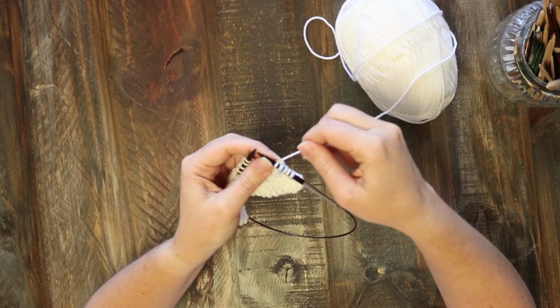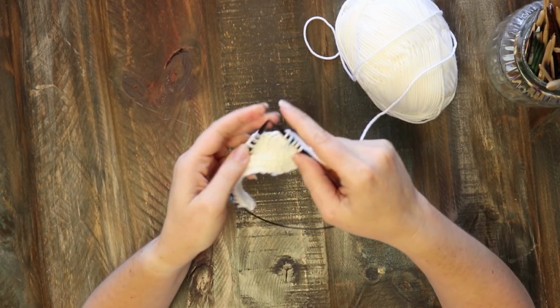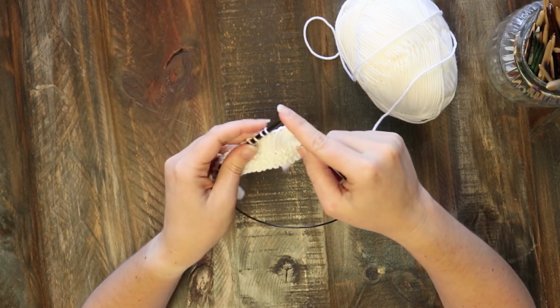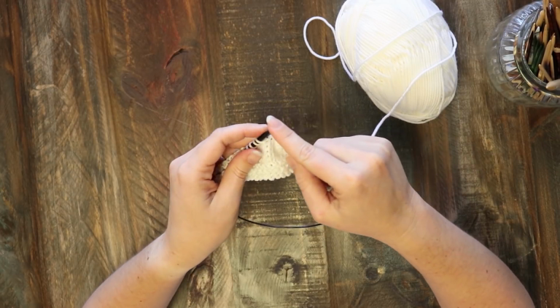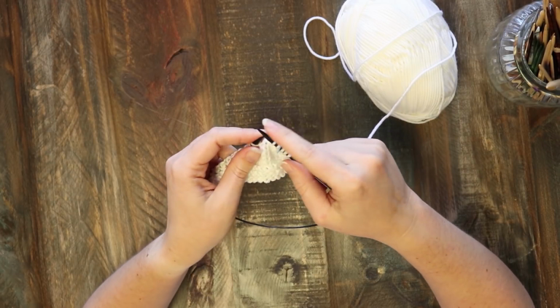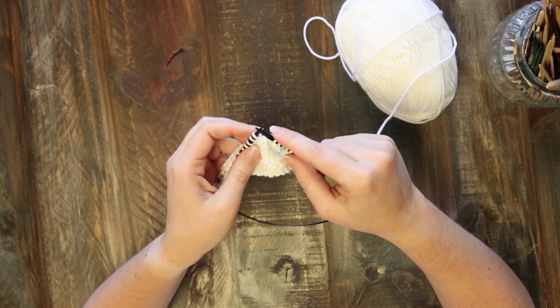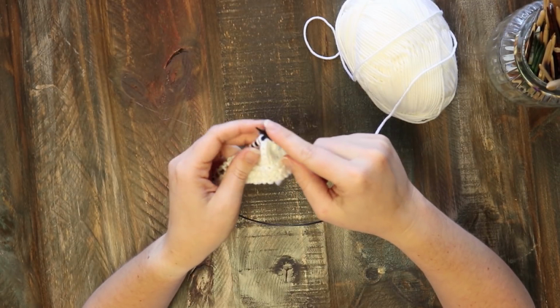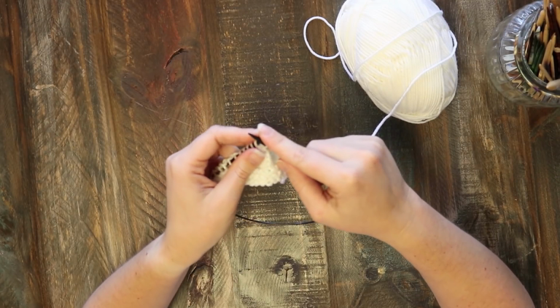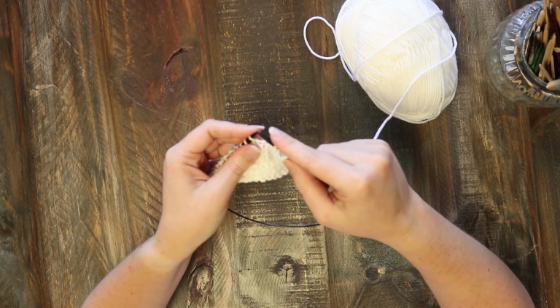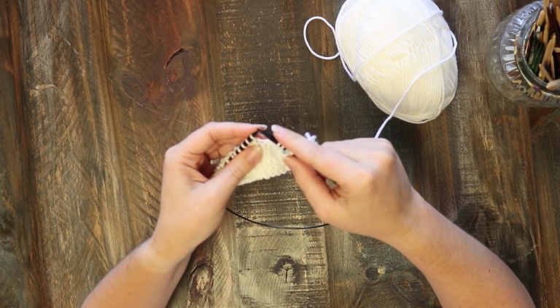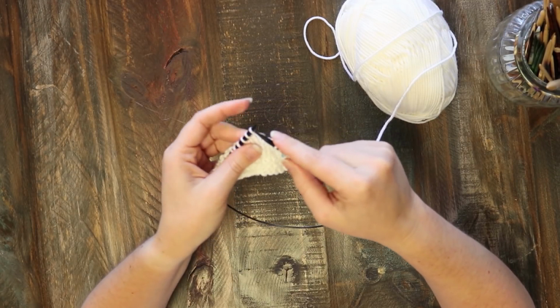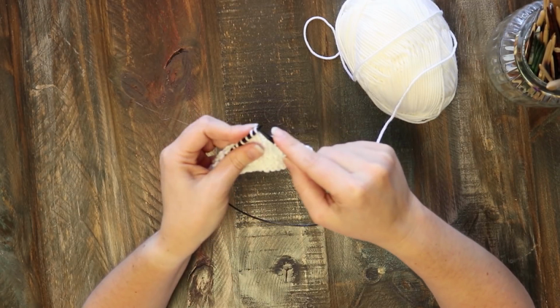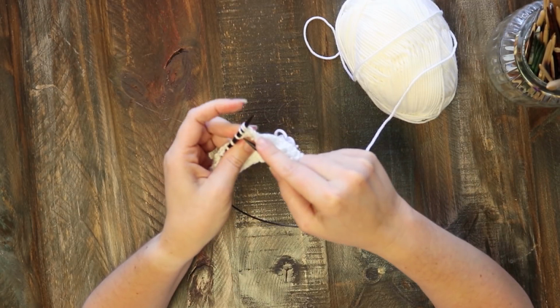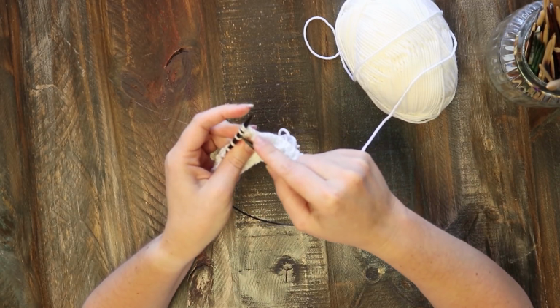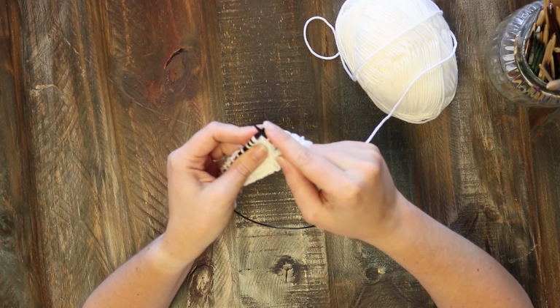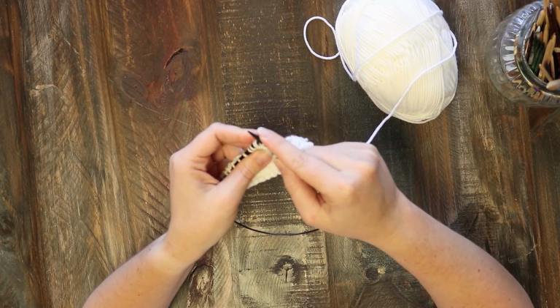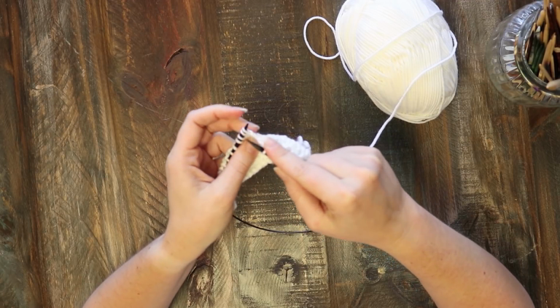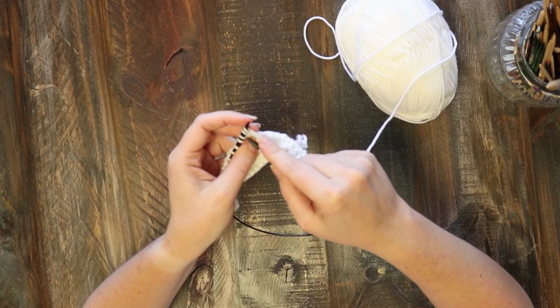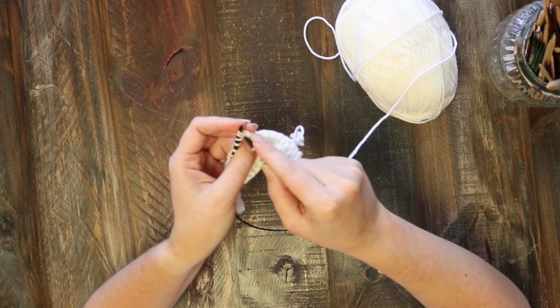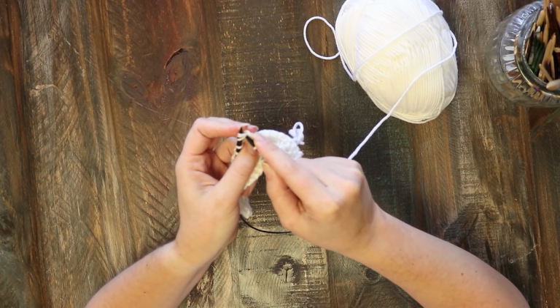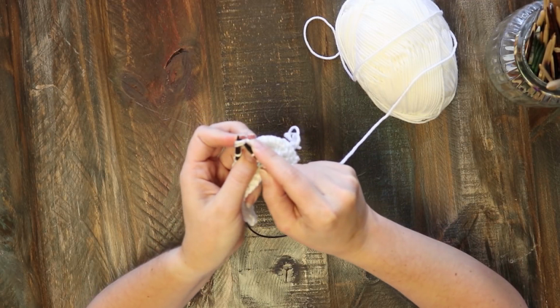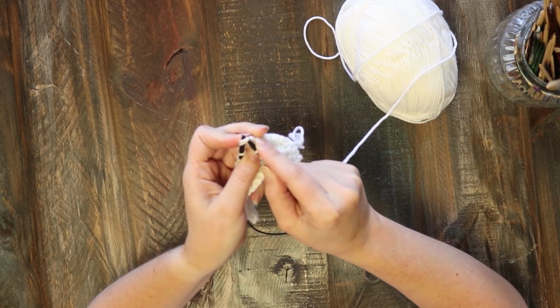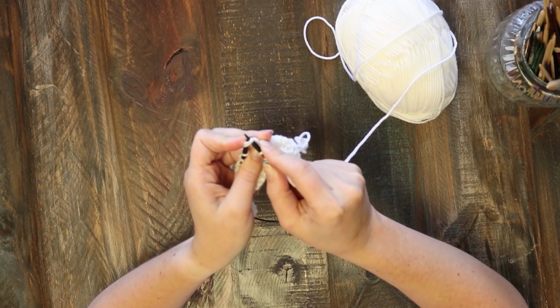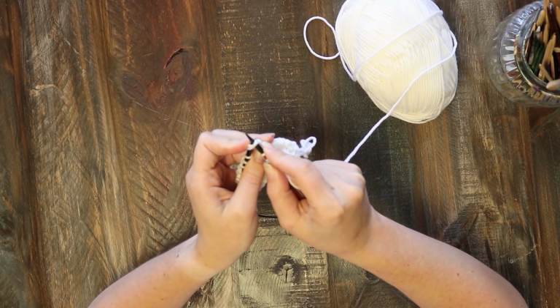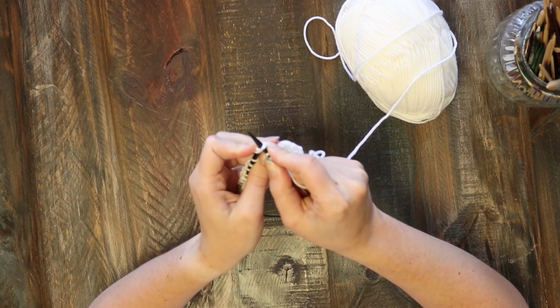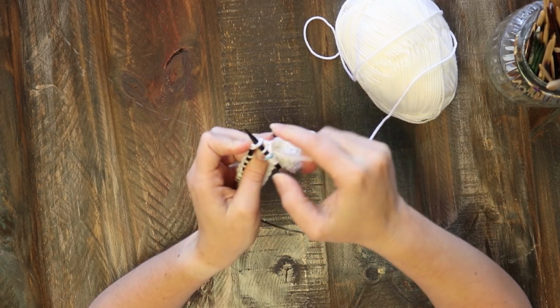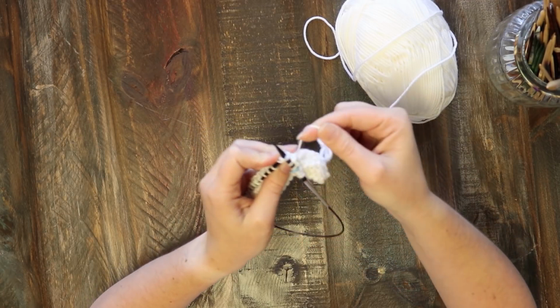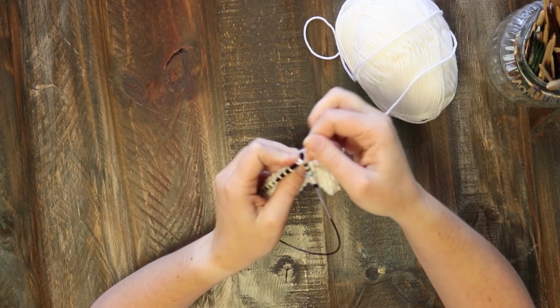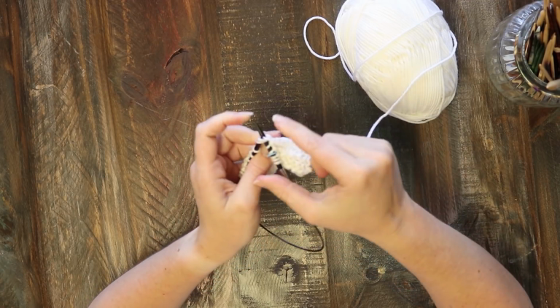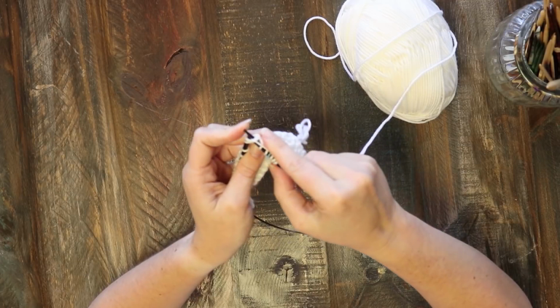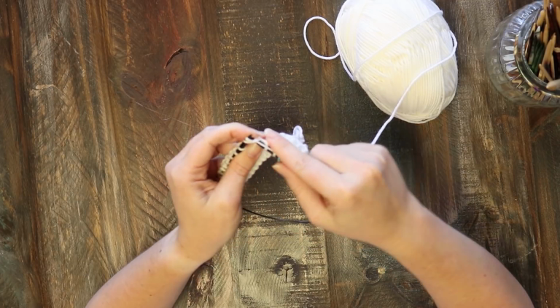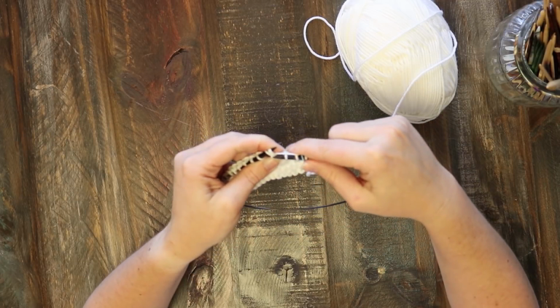I'll show that one more time because it's a bit of a new stitch. Insert your right needle into the next three stitches on the left needle and then knit all three of them together.